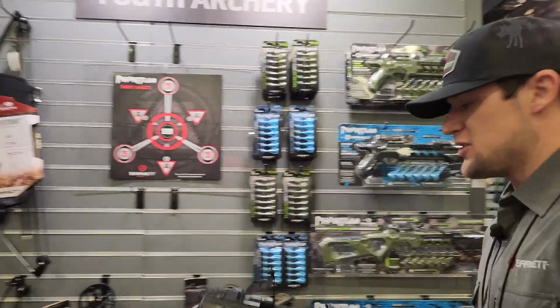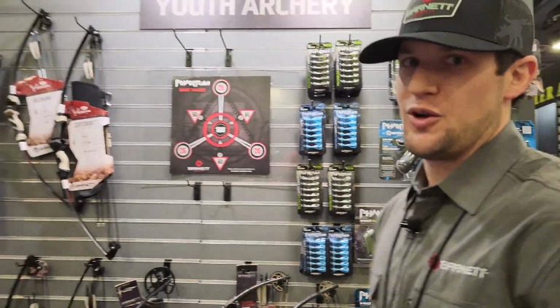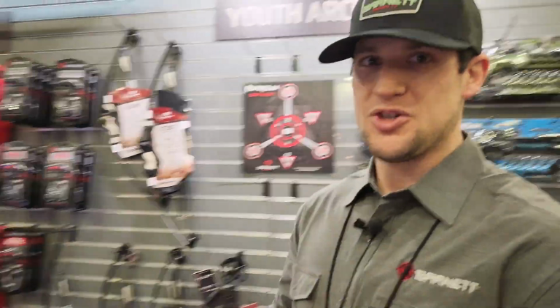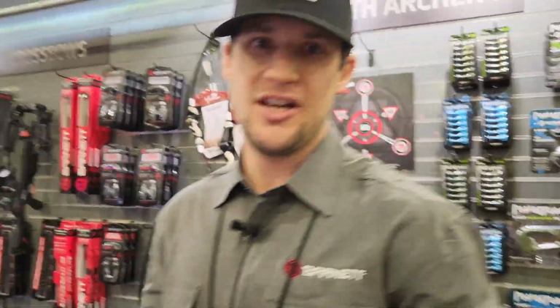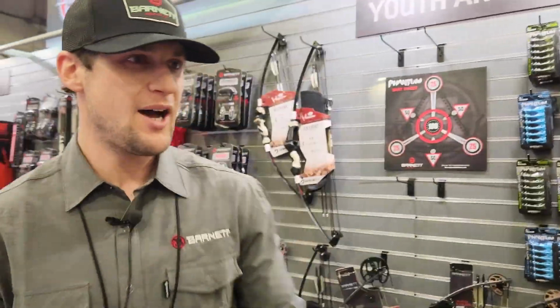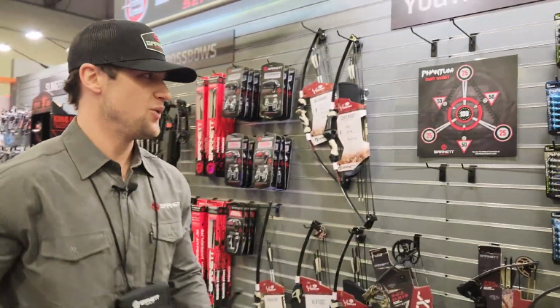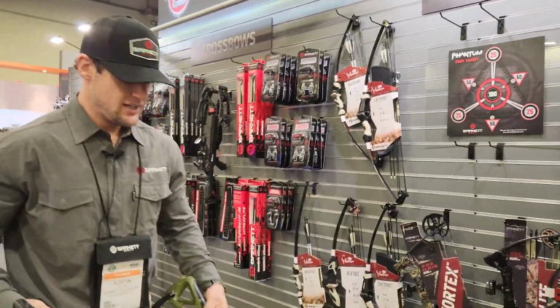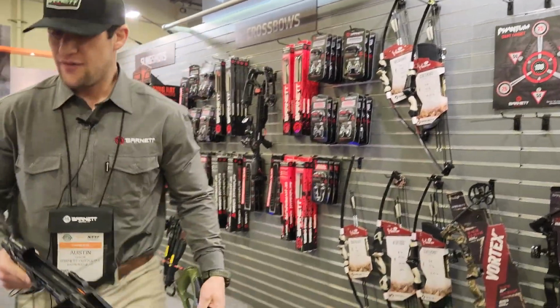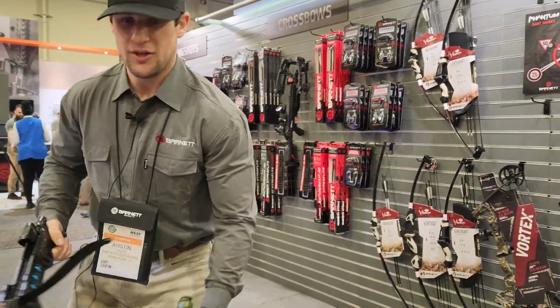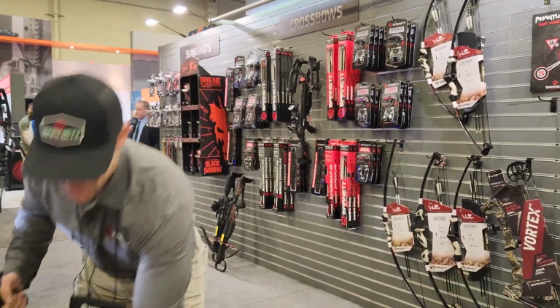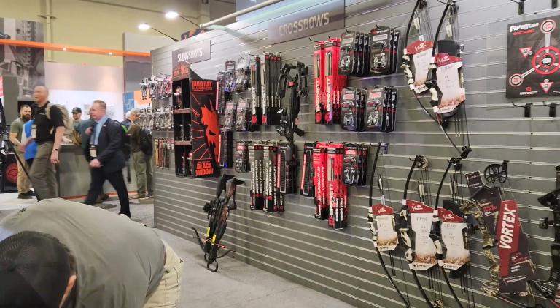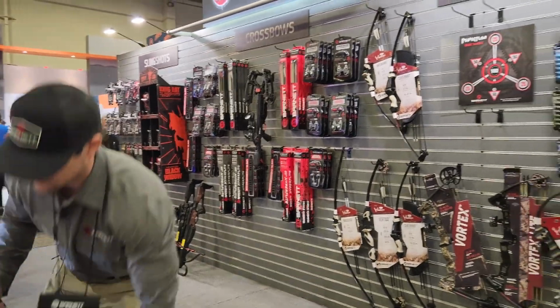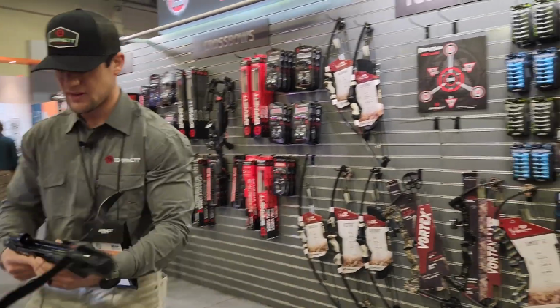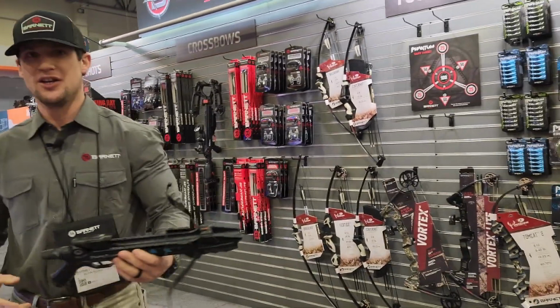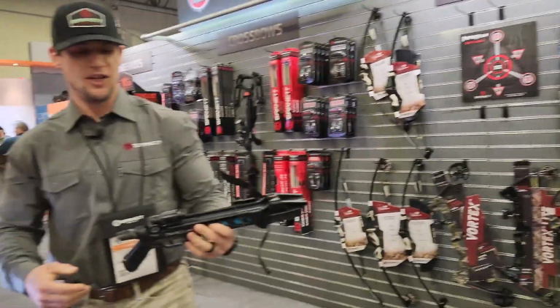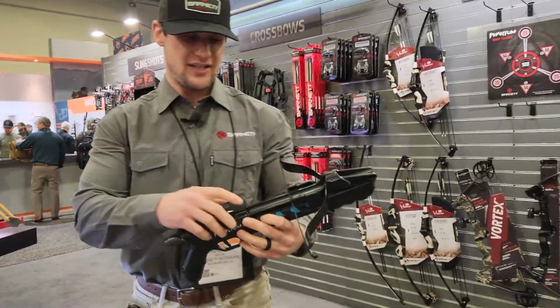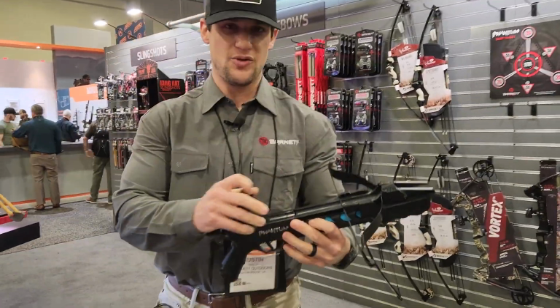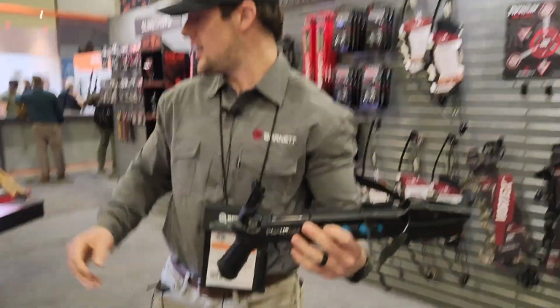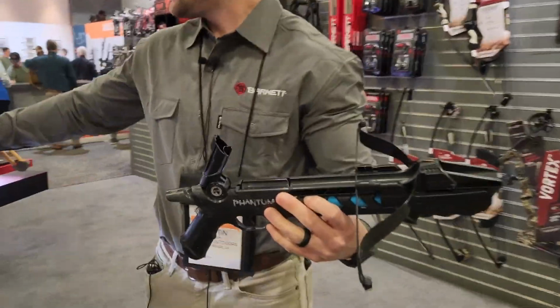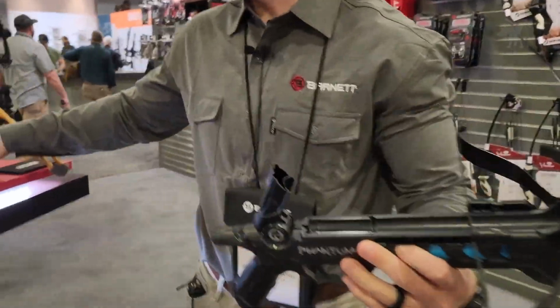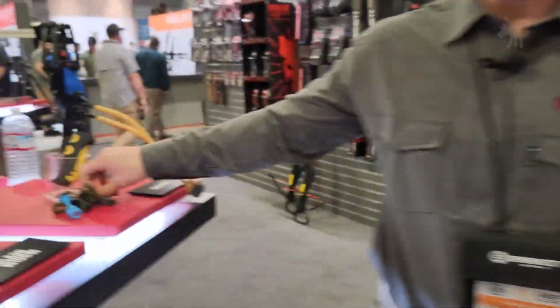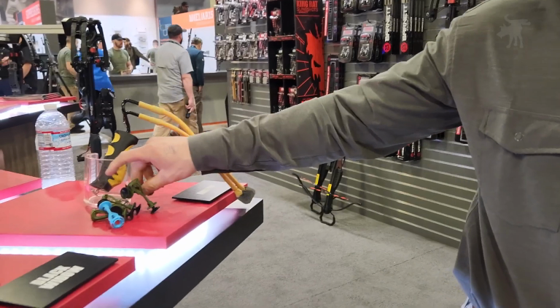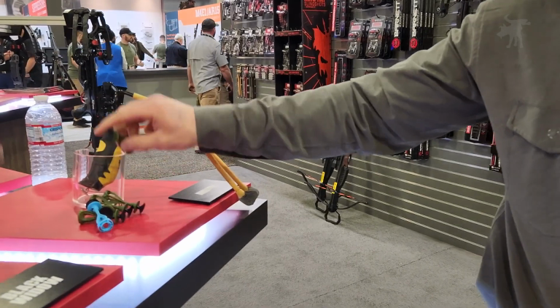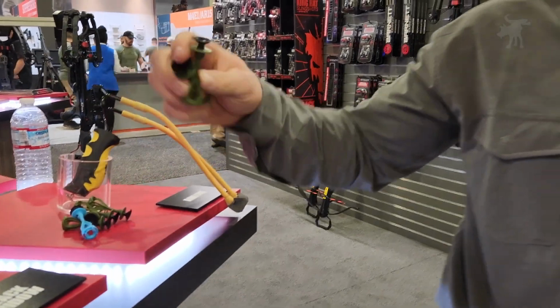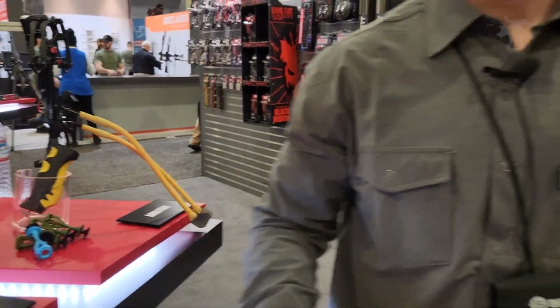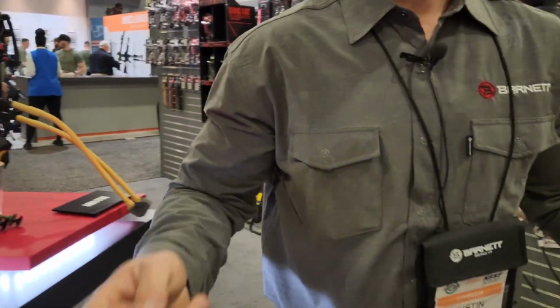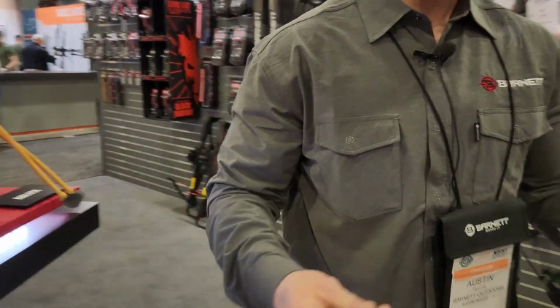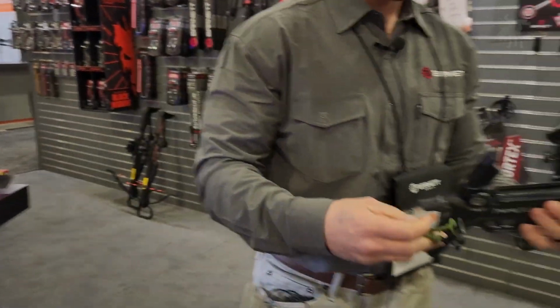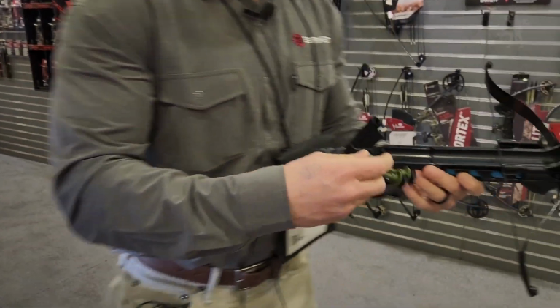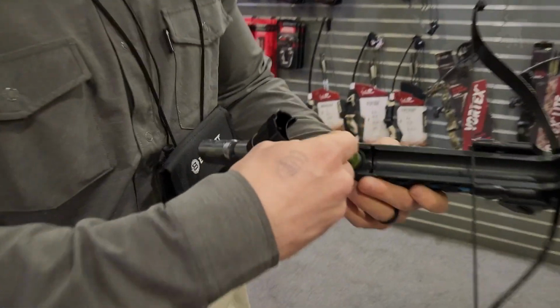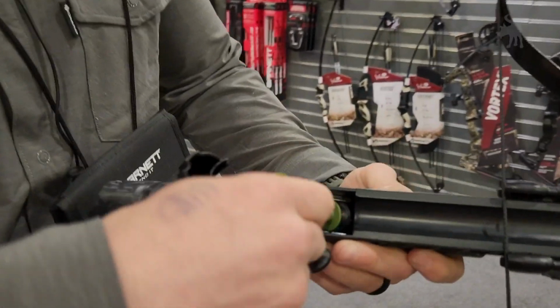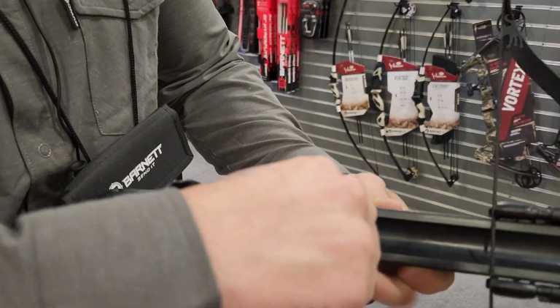I'm going to do a little demonstration here with how it's going to work. To load this, they shoot these suction darts here, so they're totally safe — not going to hurt anybody. You load it from the top just like this.